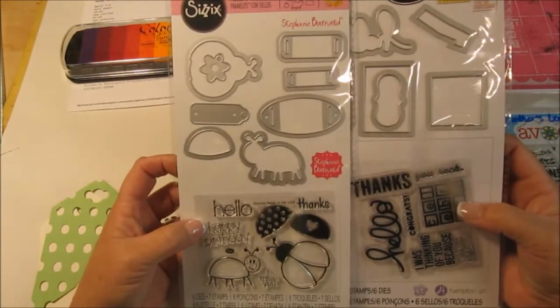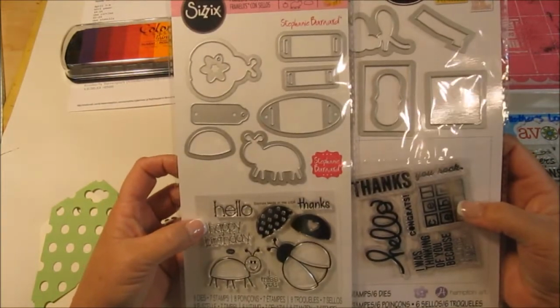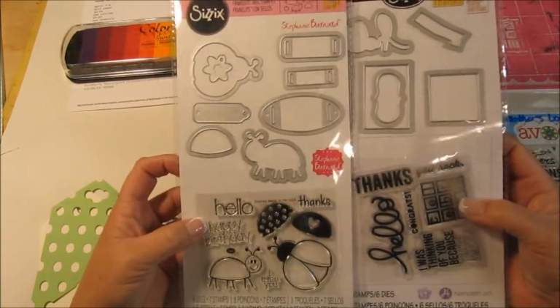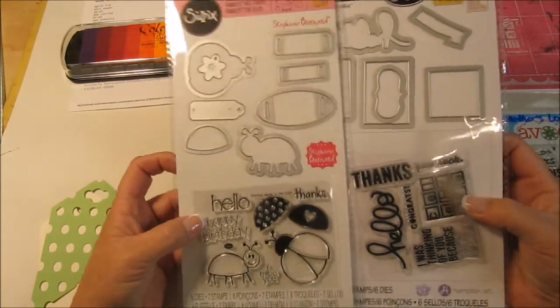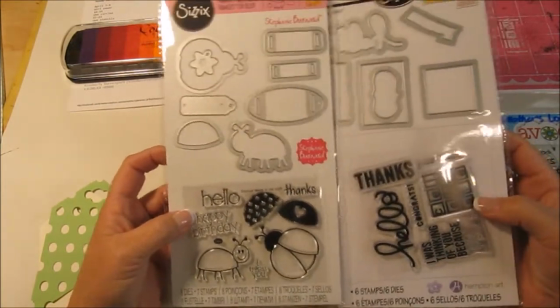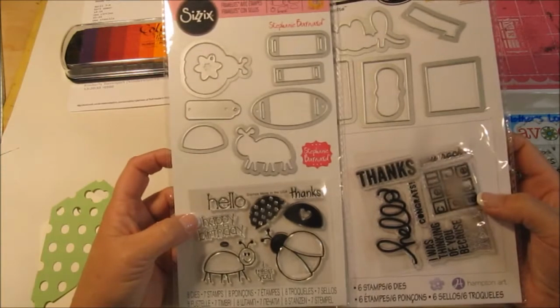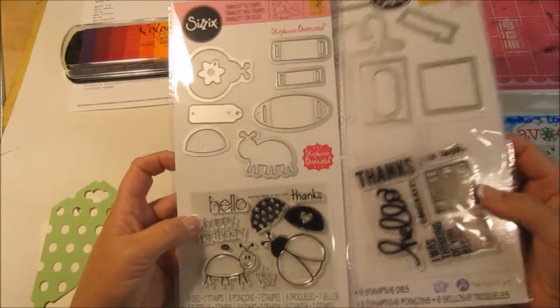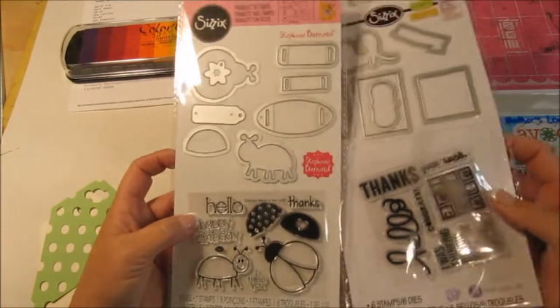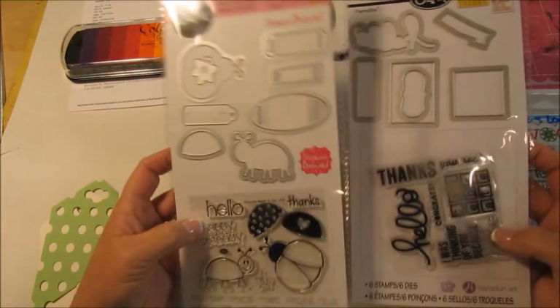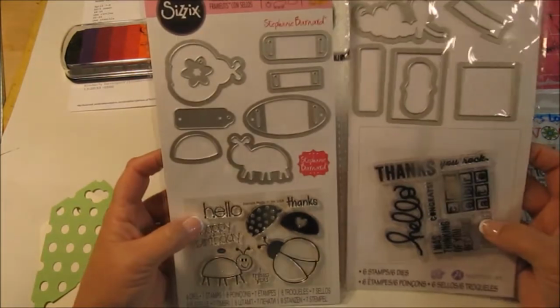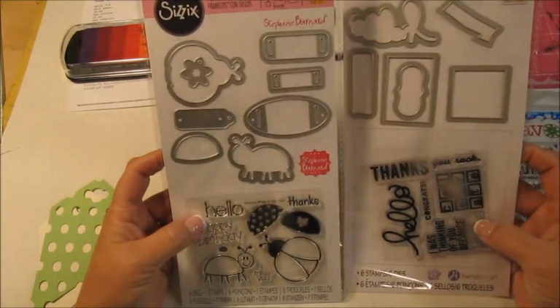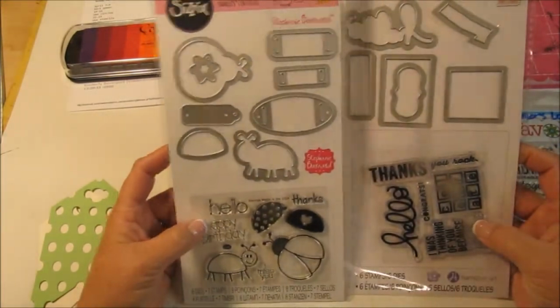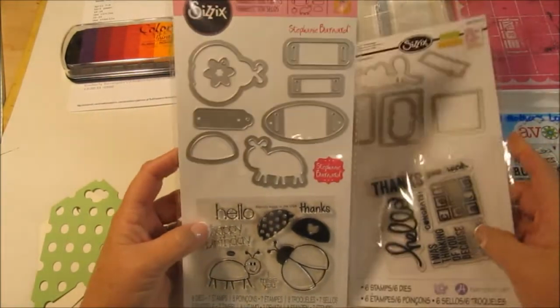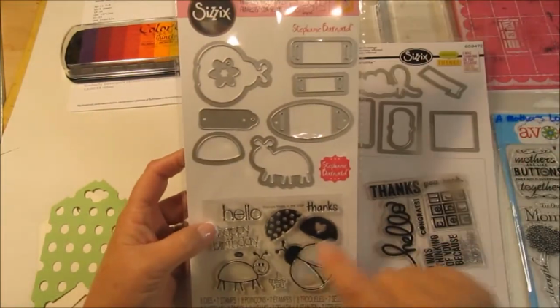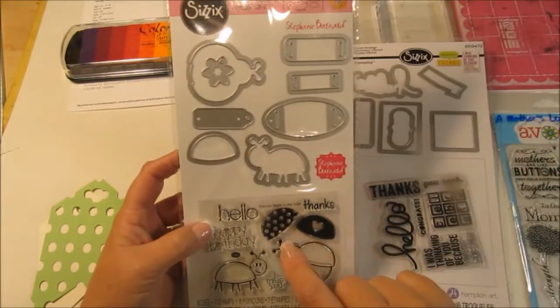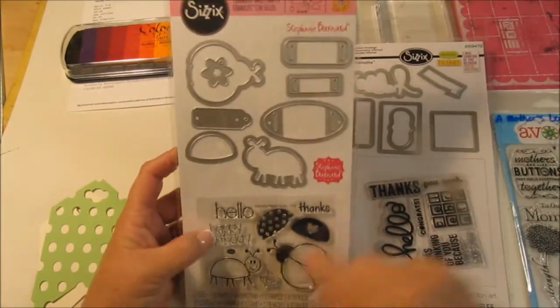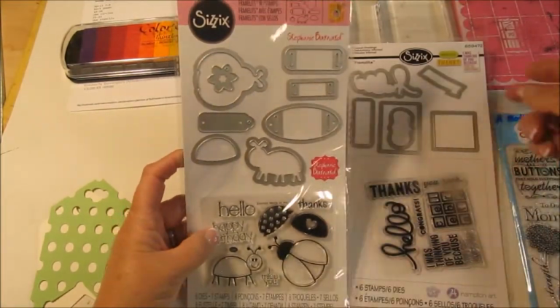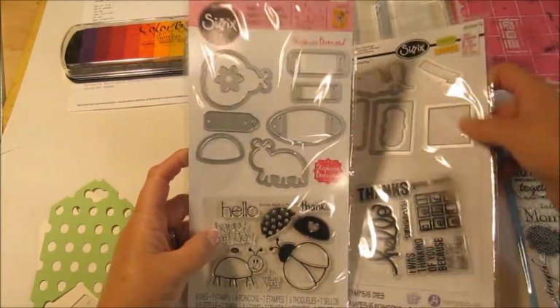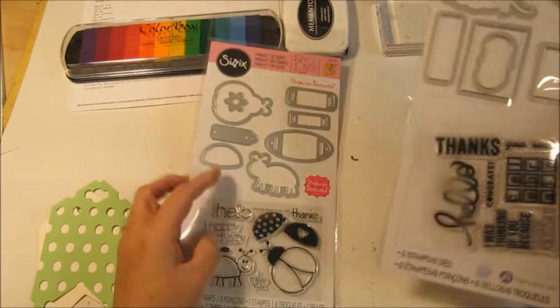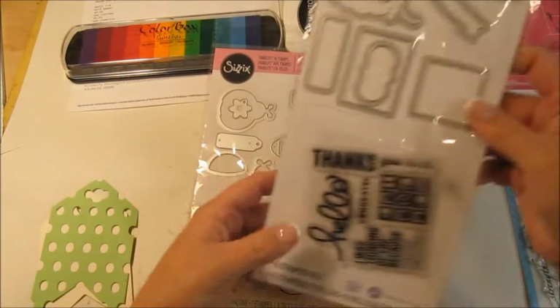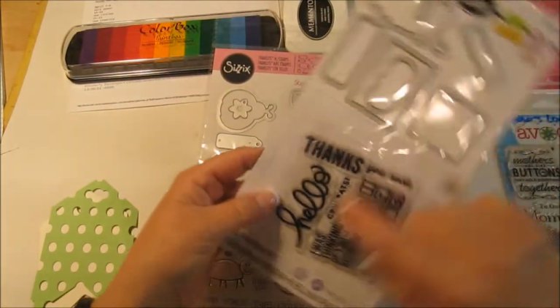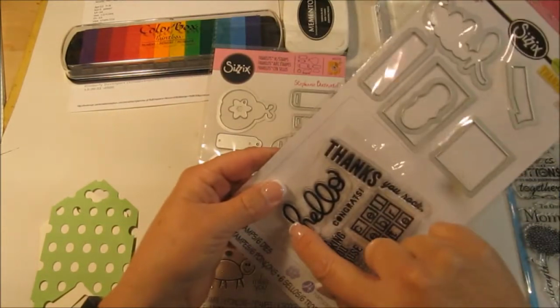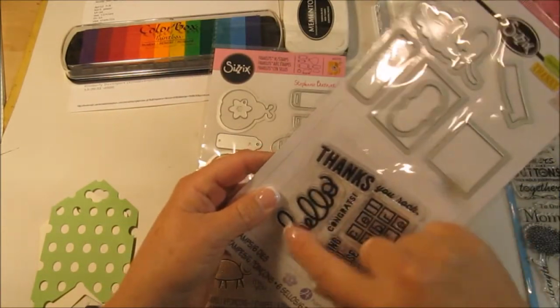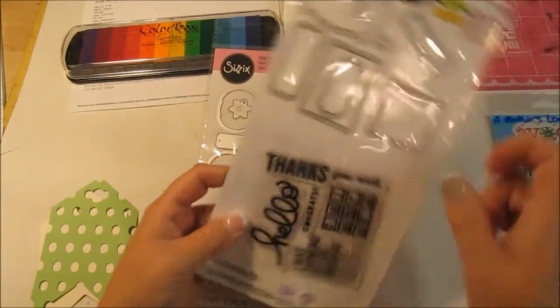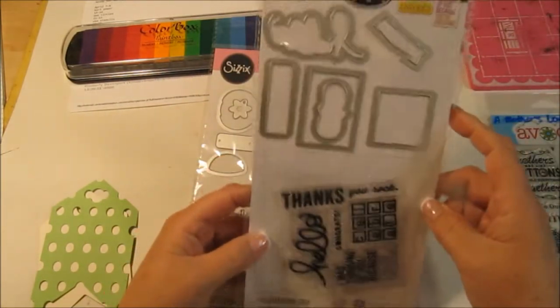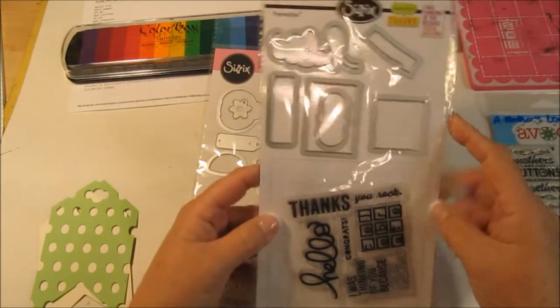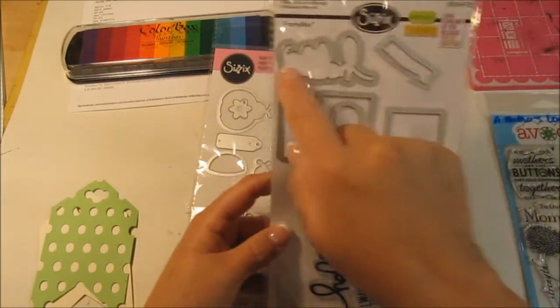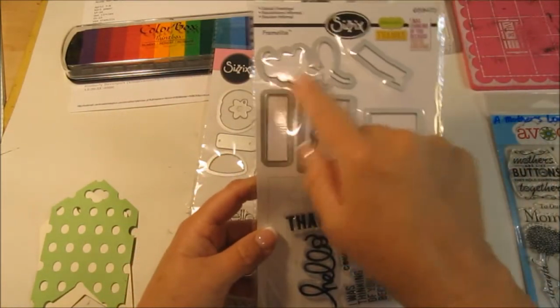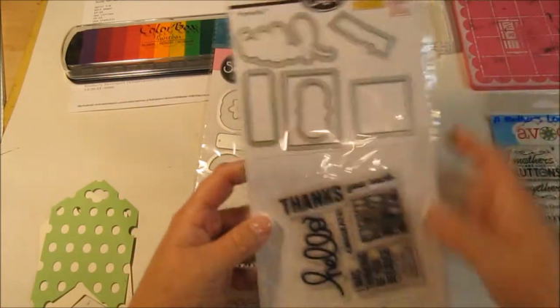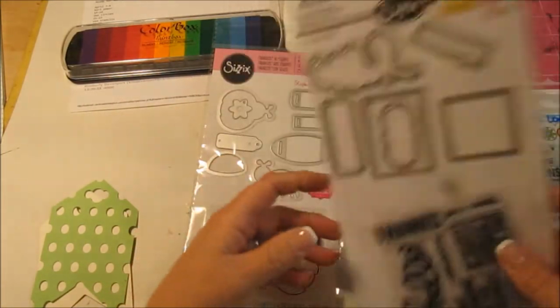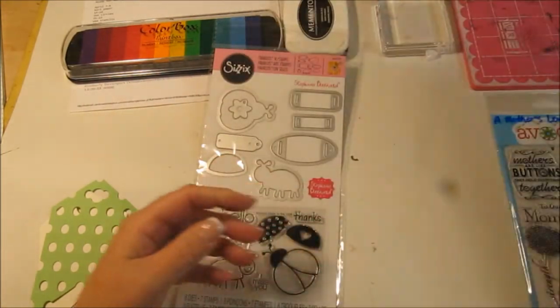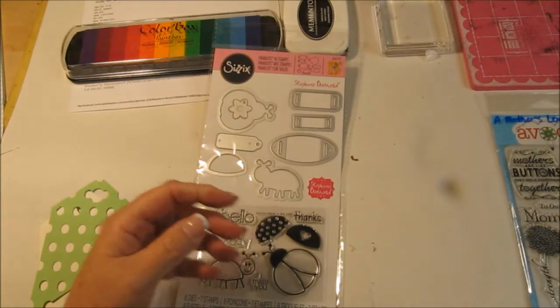I've never seen these in Joann's or anything like that. I love this one — so cute. This is the one I'm going to use, but I also love this hello stamp and it comes with the hello die, so I'll be using that one too.